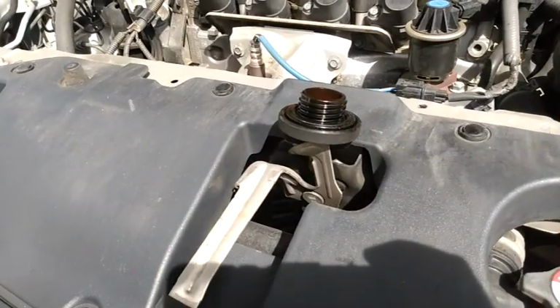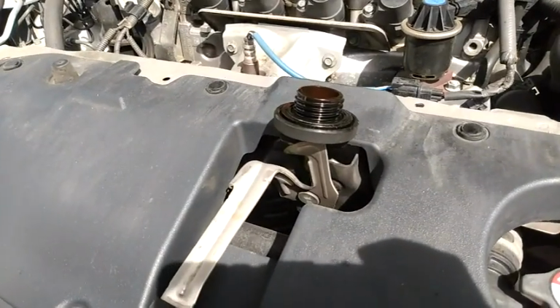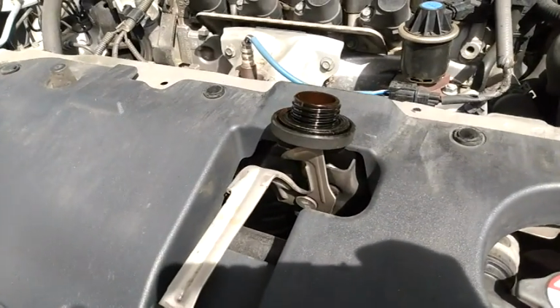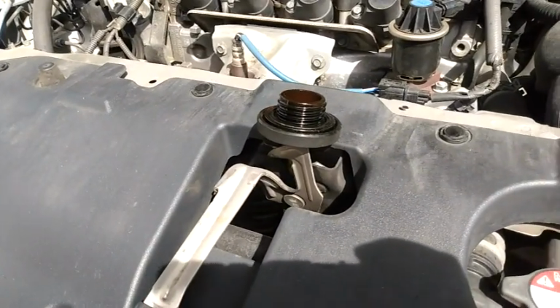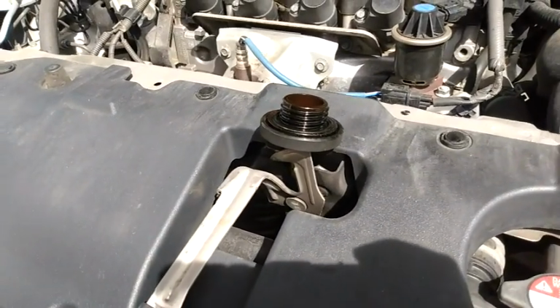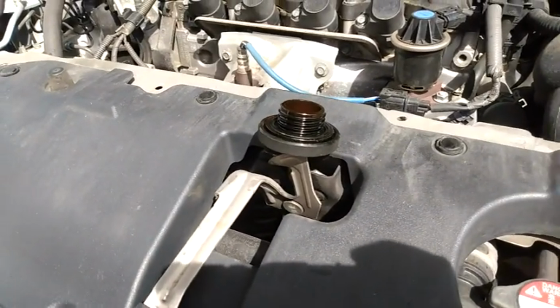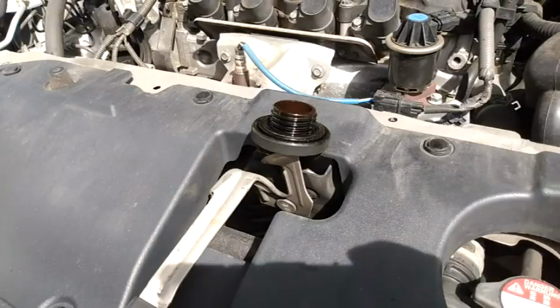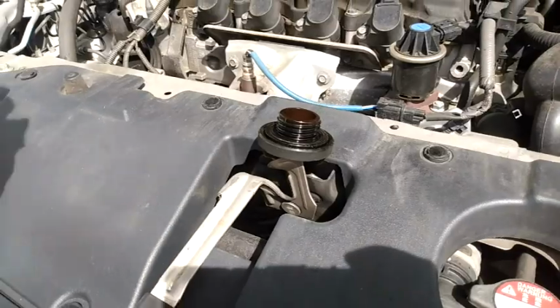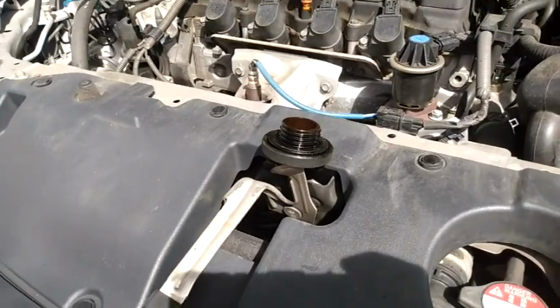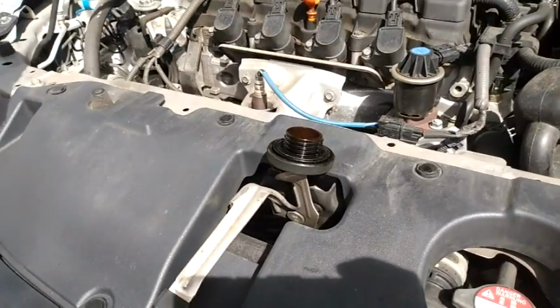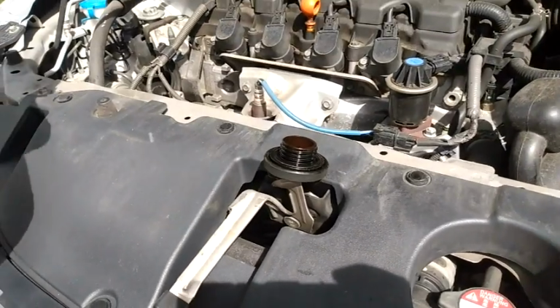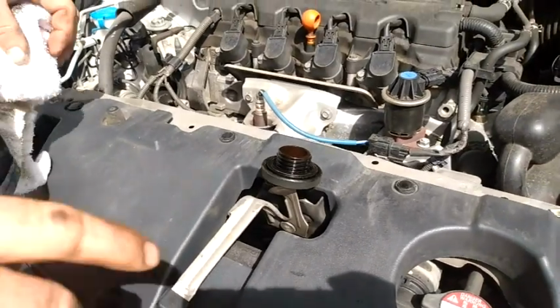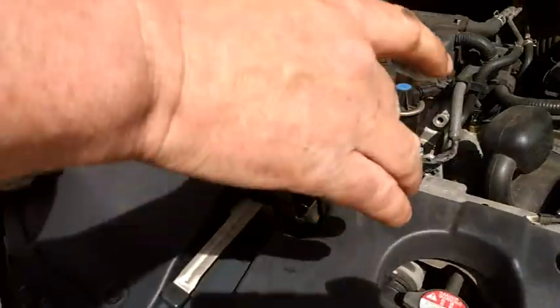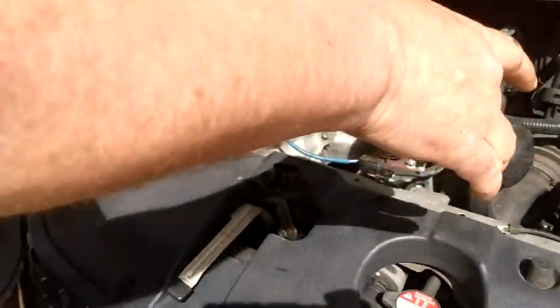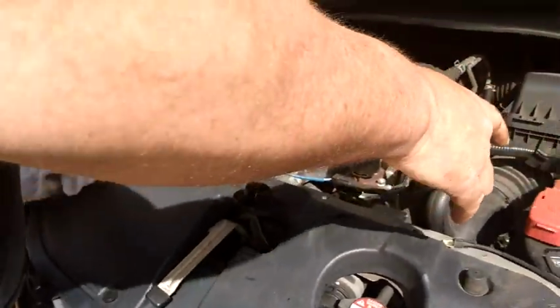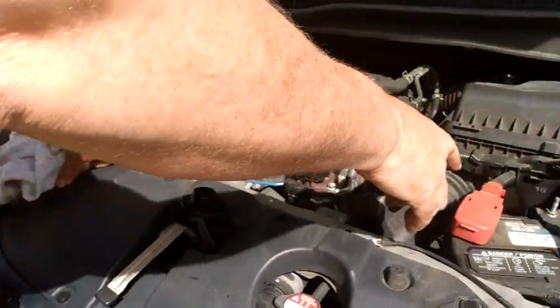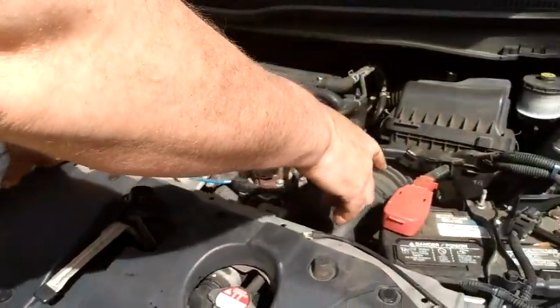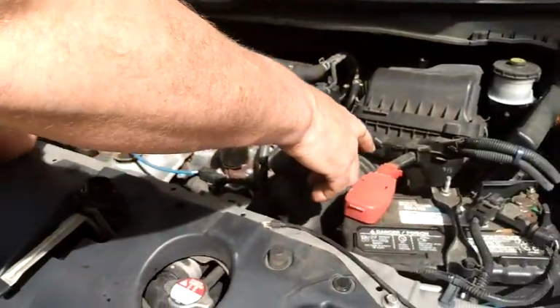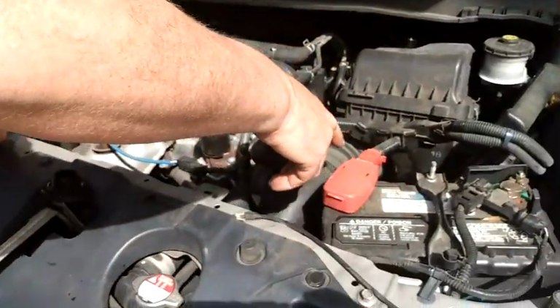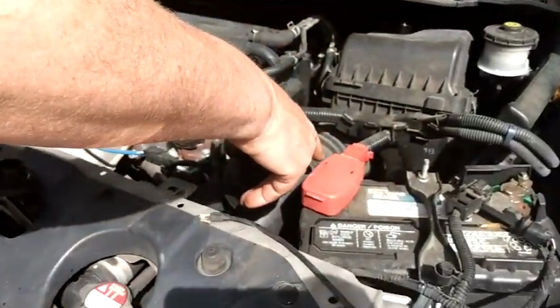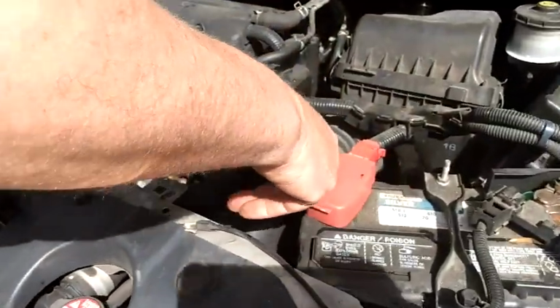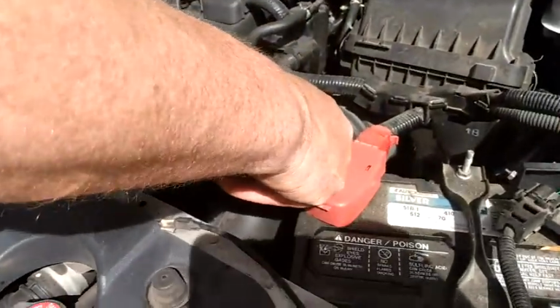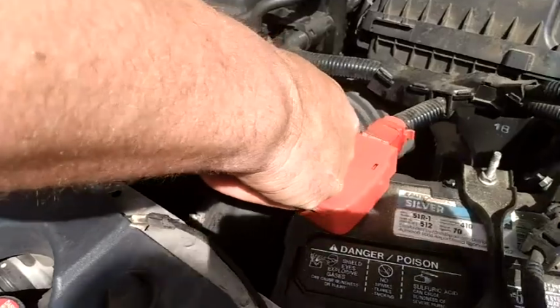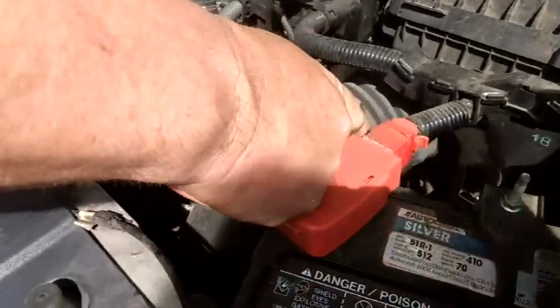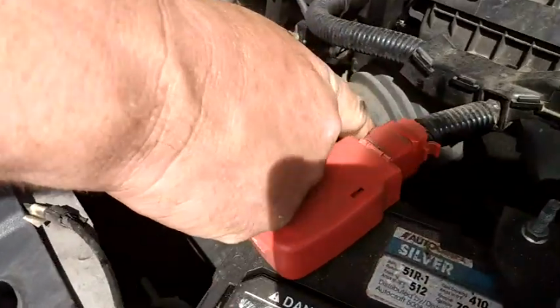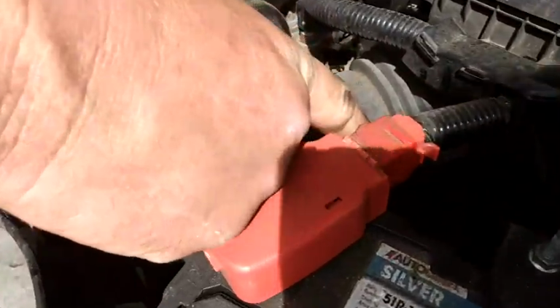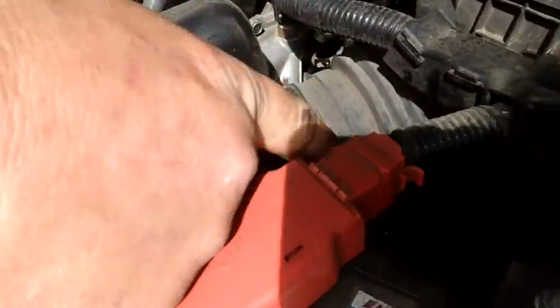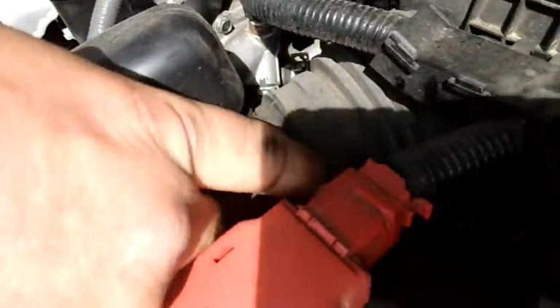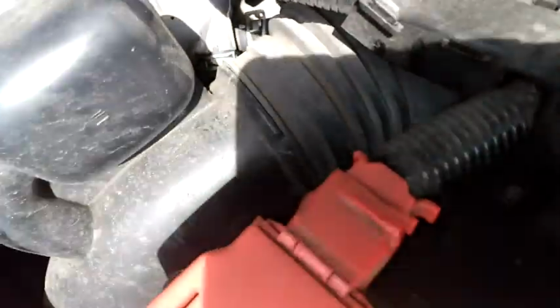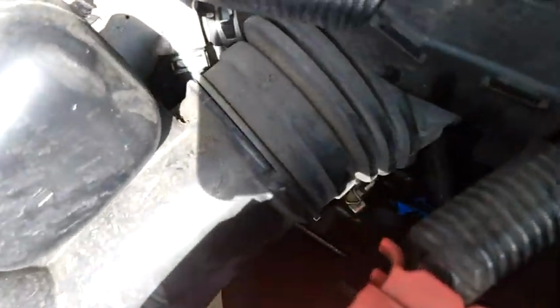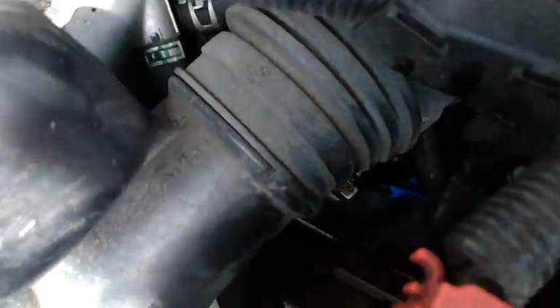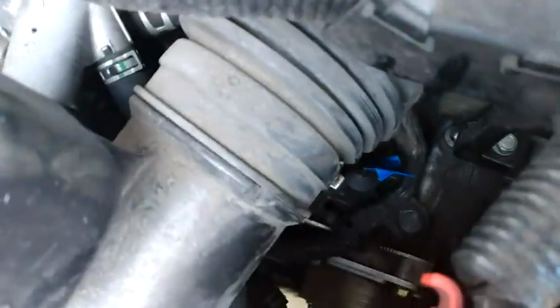Your transmission fluid is over here behind the positive cable. We've put a little bit of blue tape on there so you can see it easily.